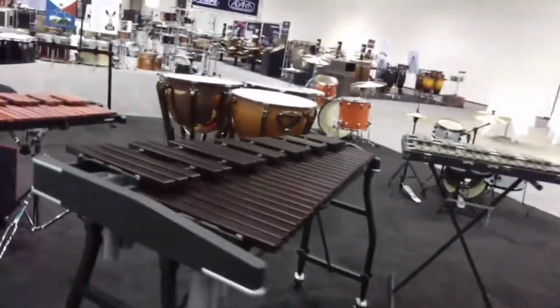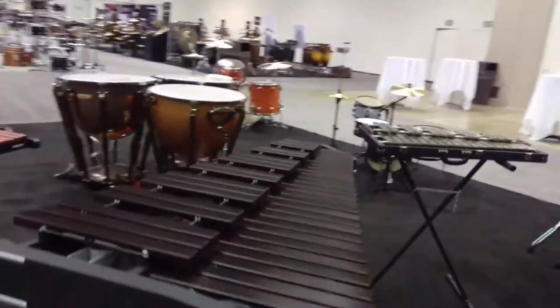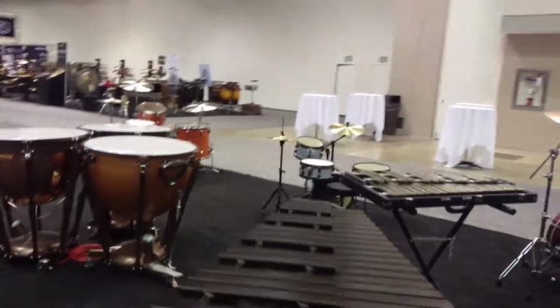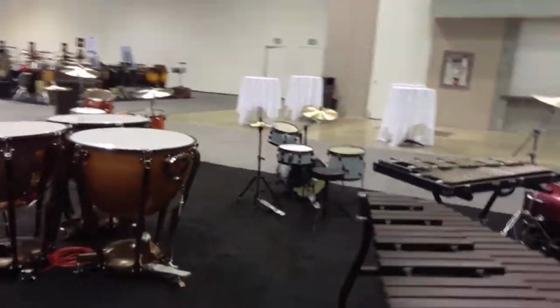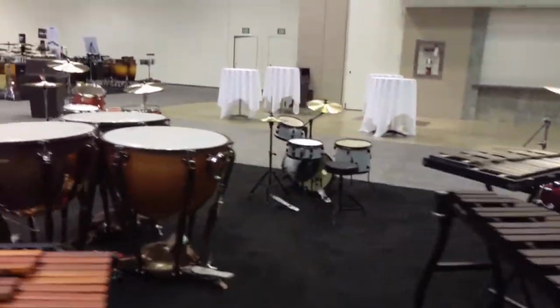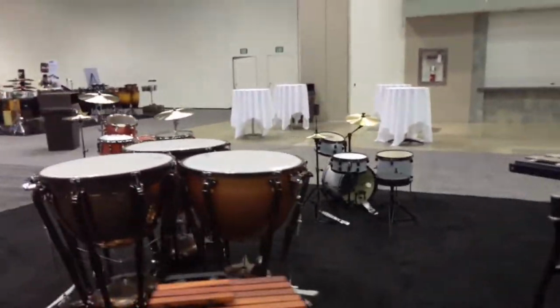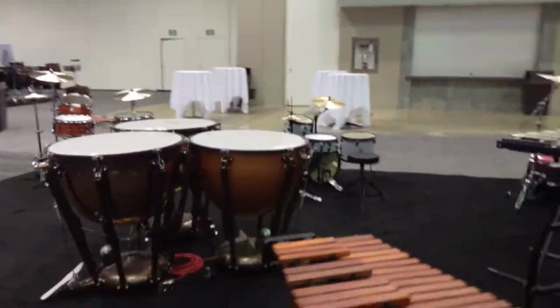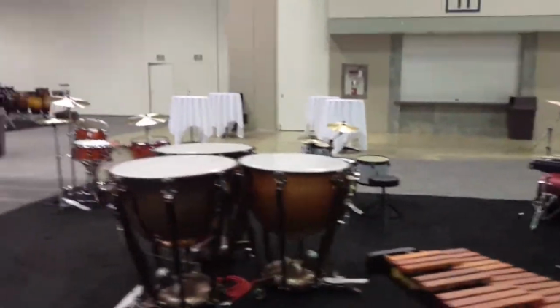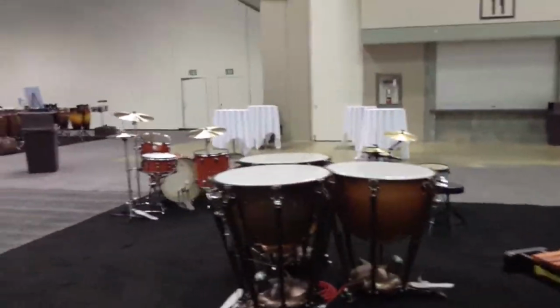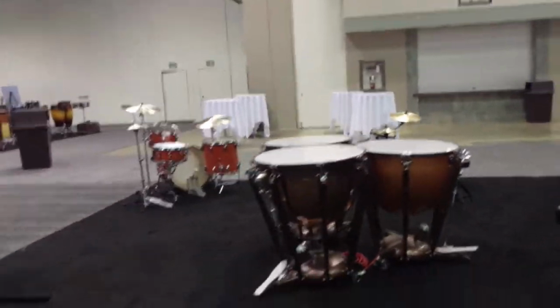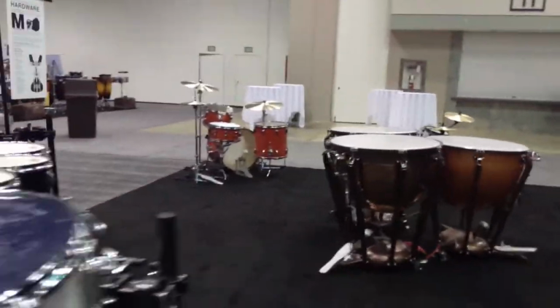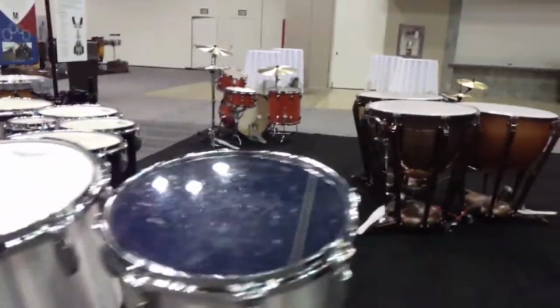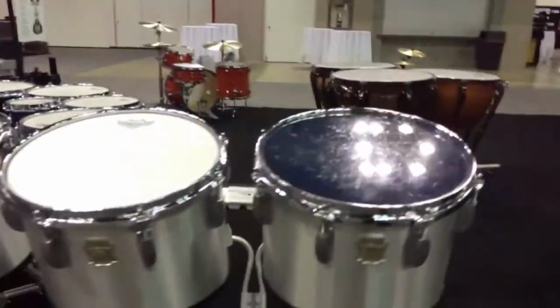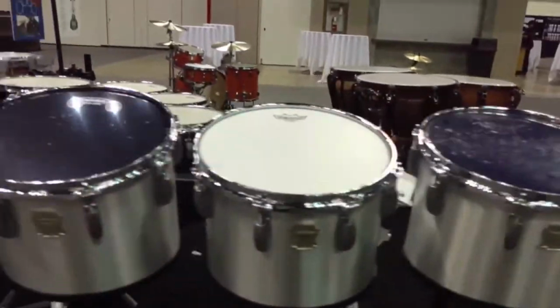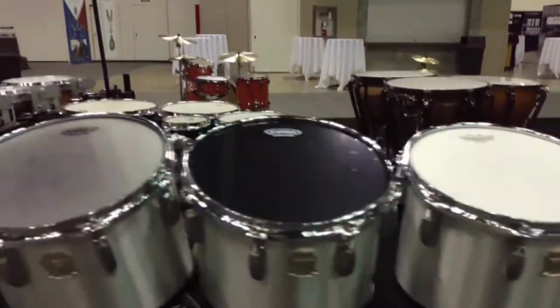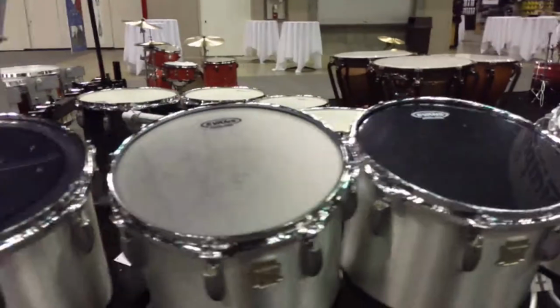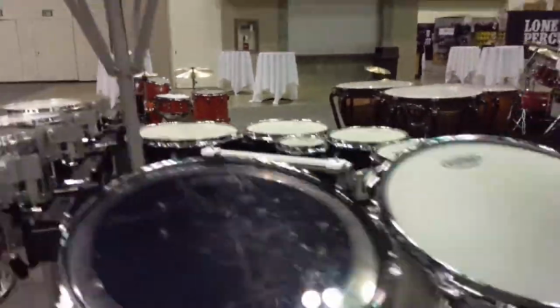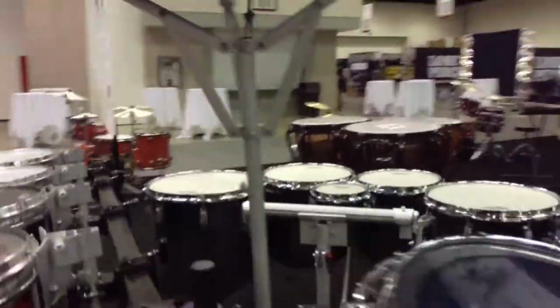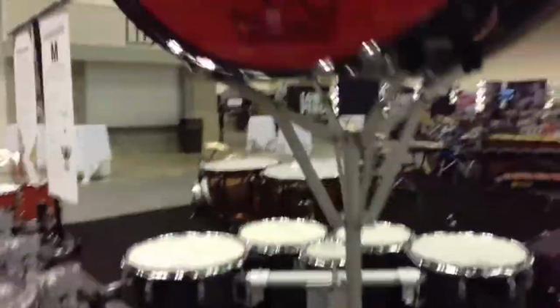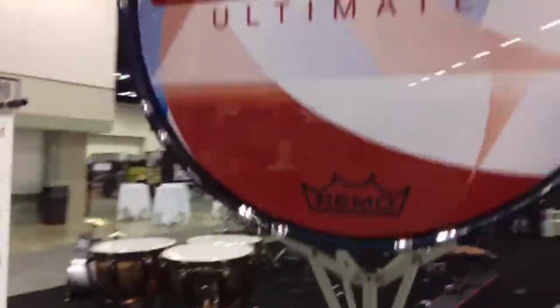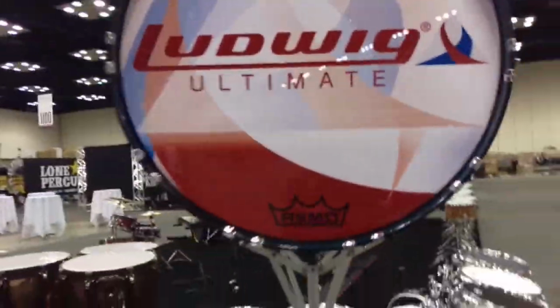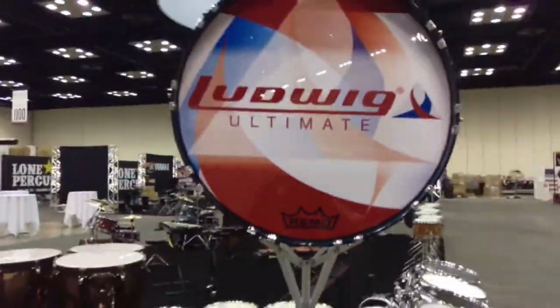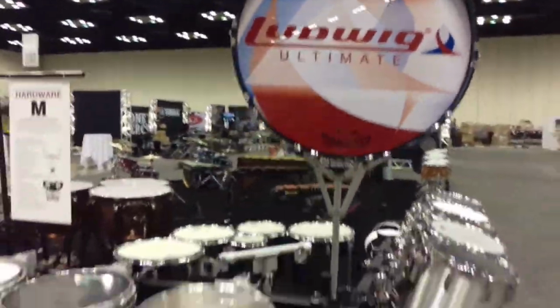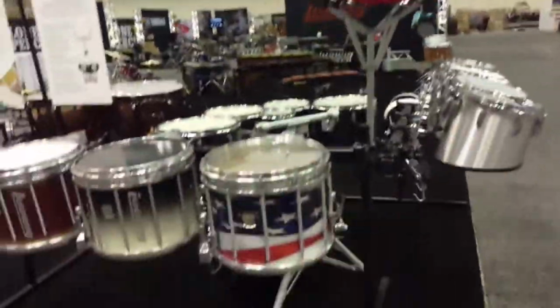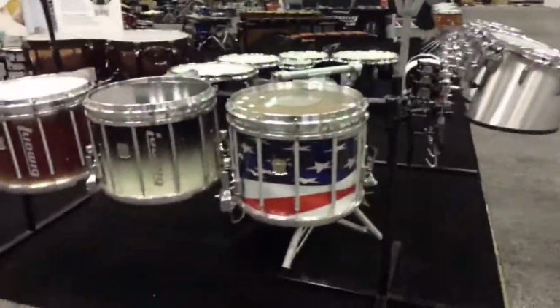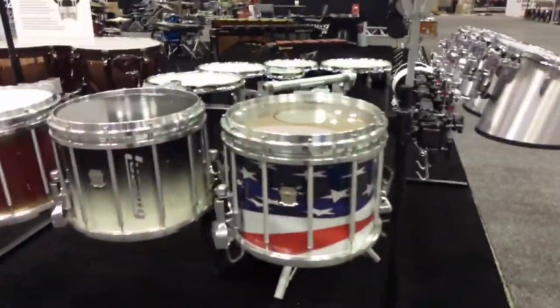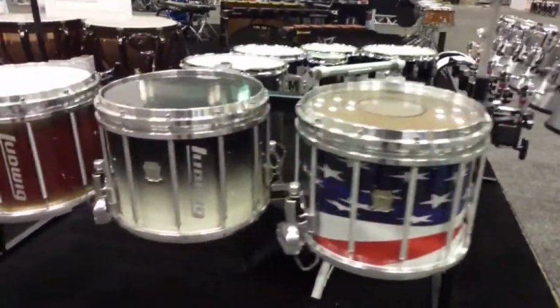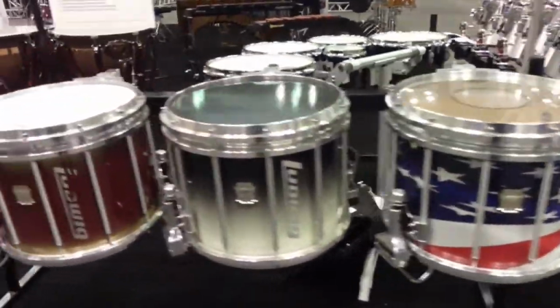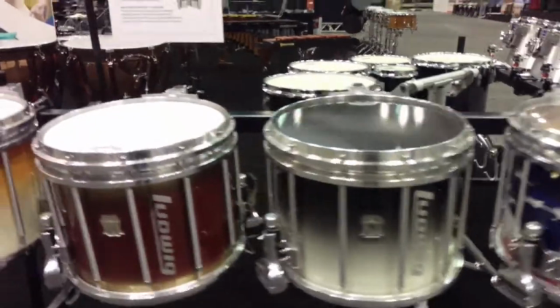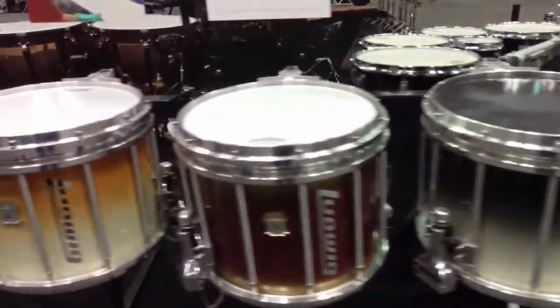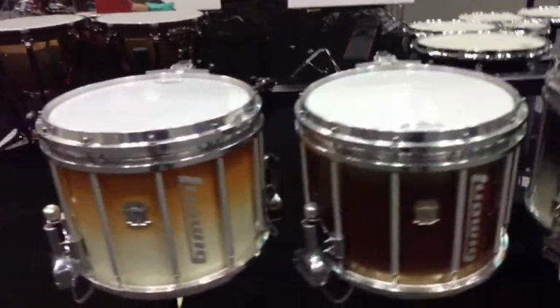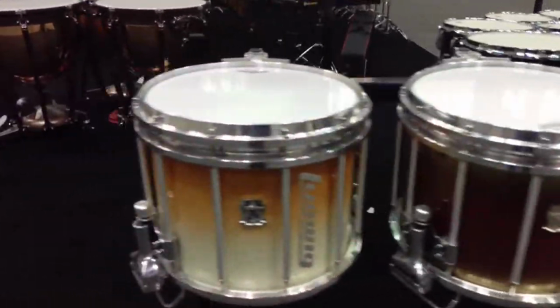We are also going to be showcasing our marching percussion, including our ultimate marching drums as you see here, made in the USA.